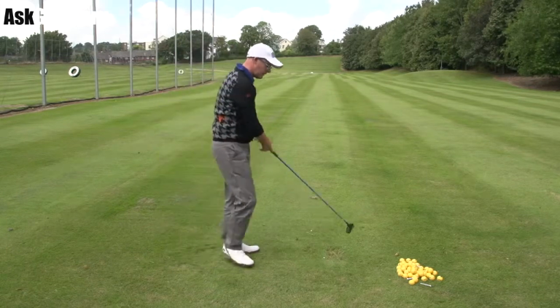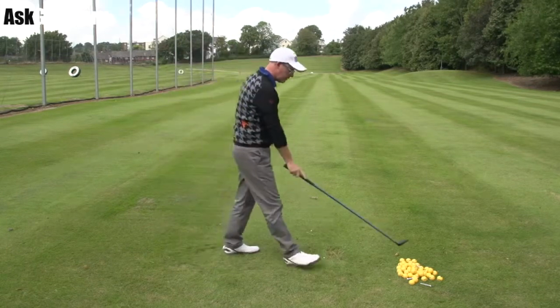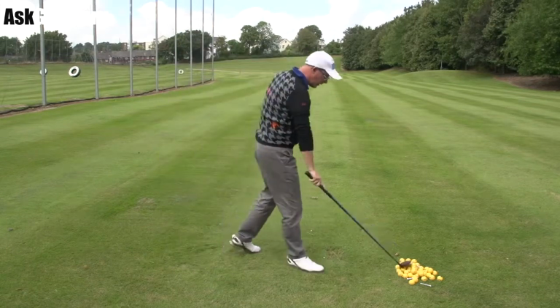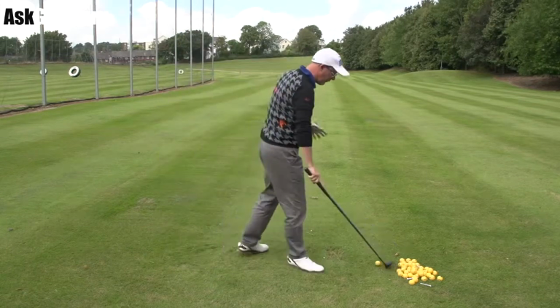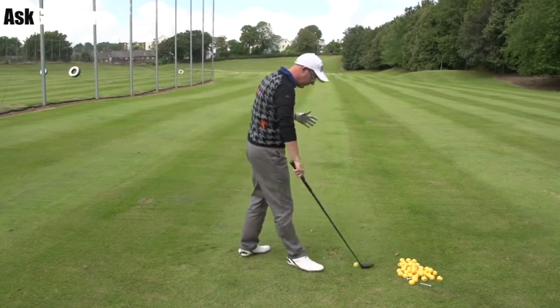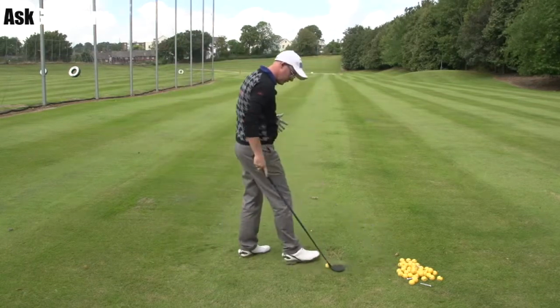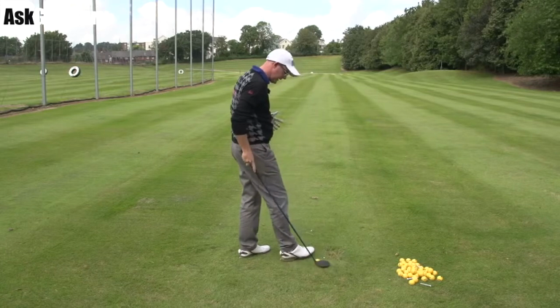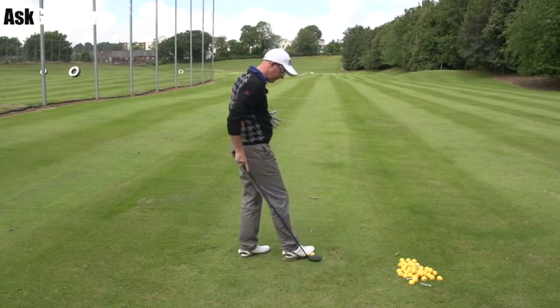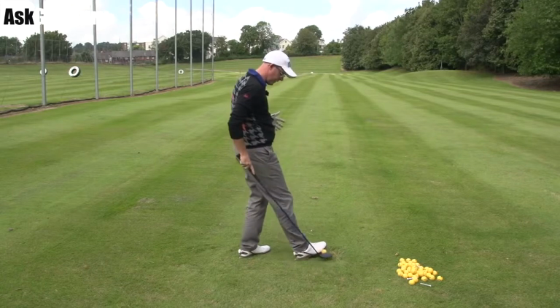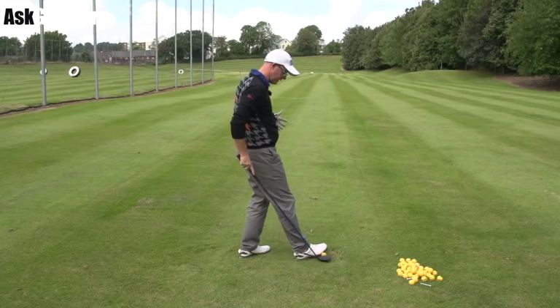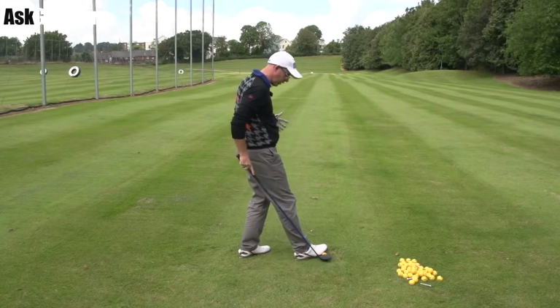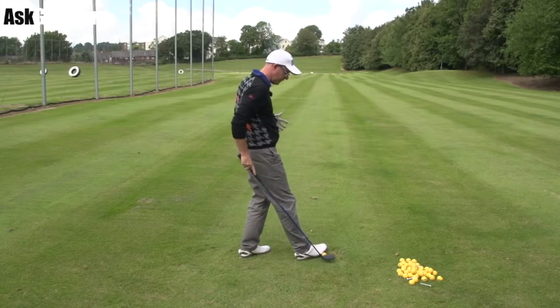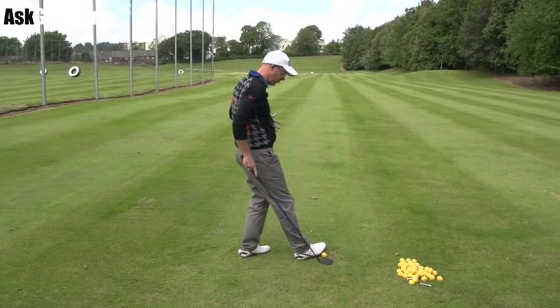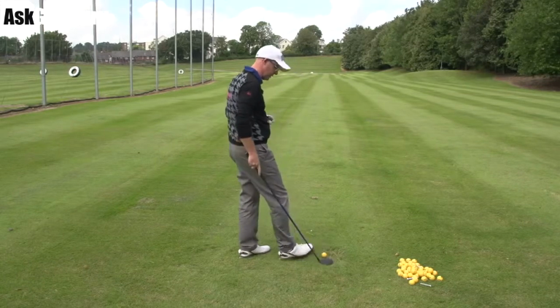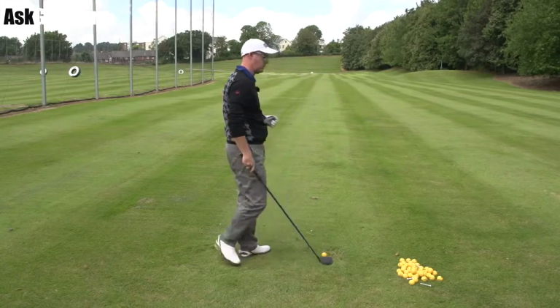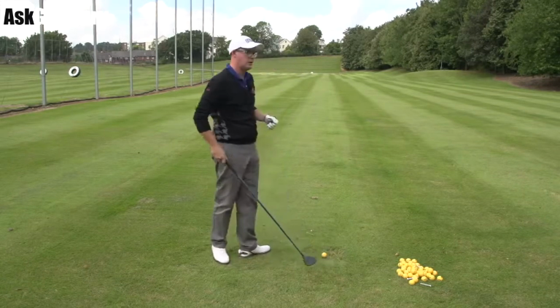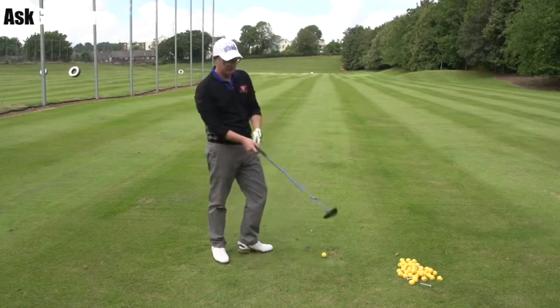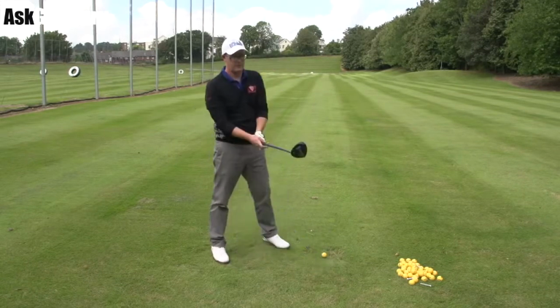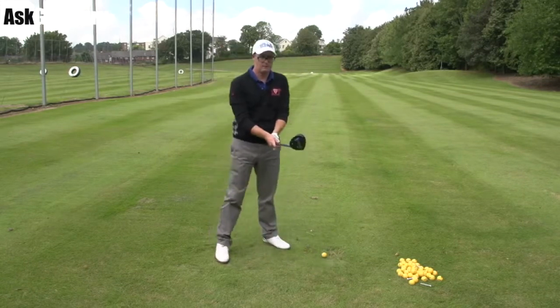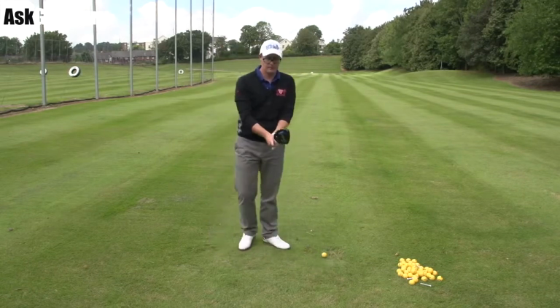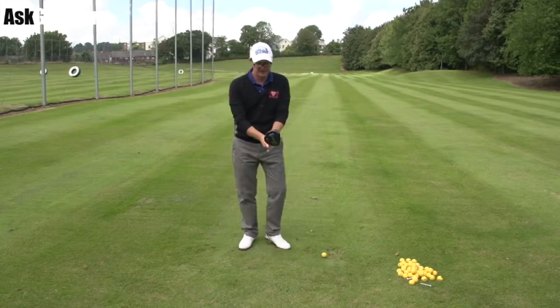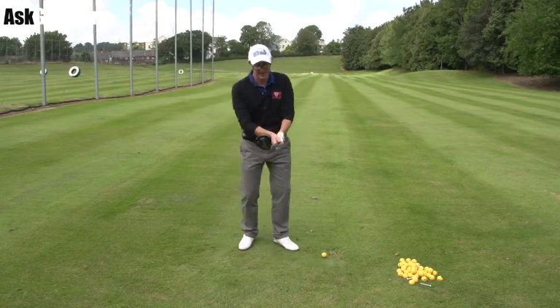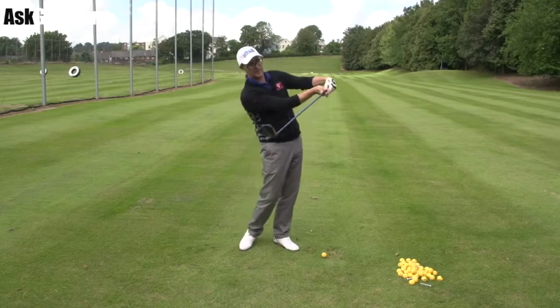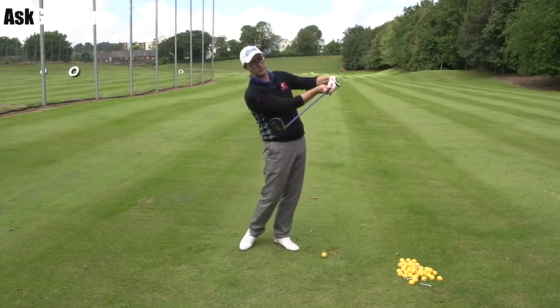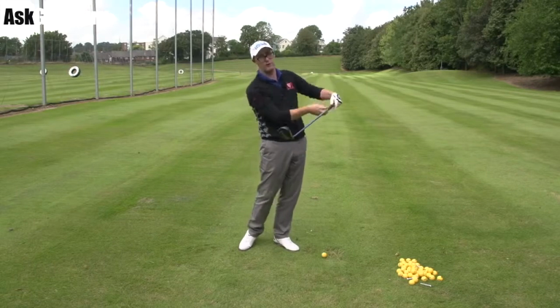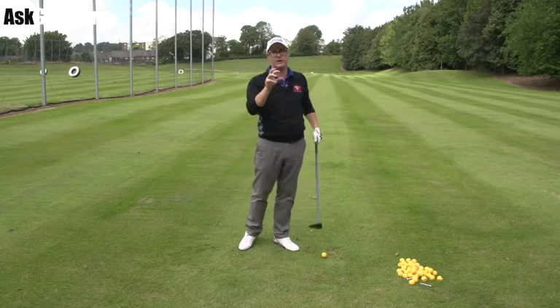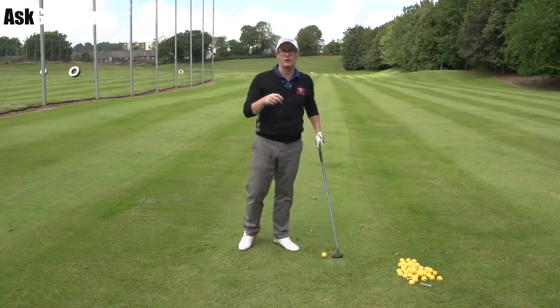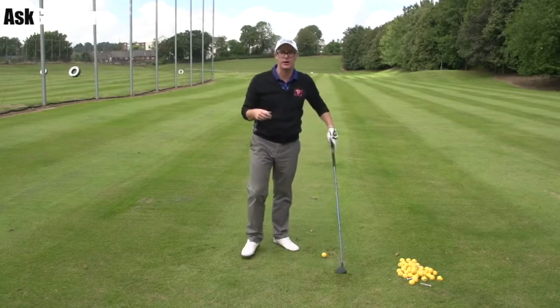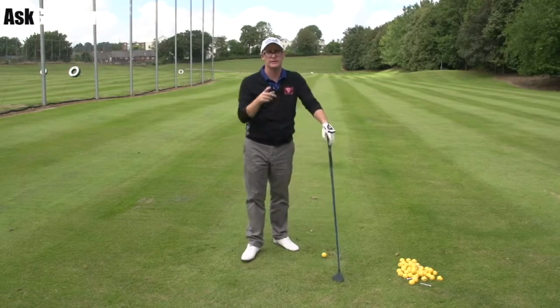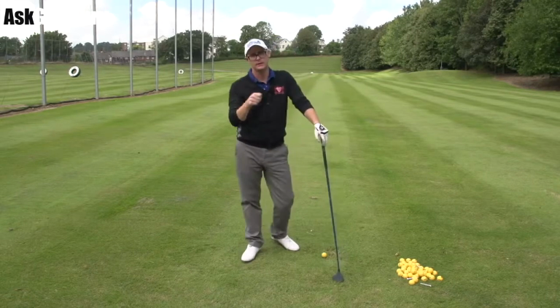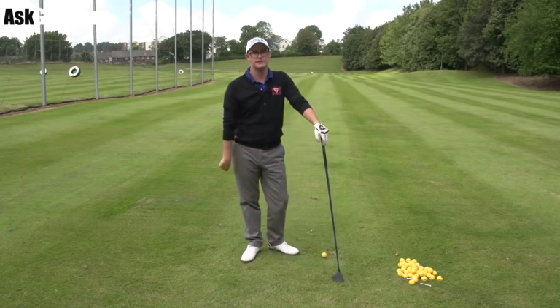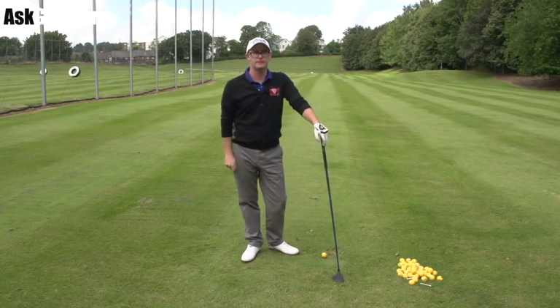We've done this one quite a lot before but you see it coming through a lot — it's a very common issue. Grip plus handle delivery and how they kind of unite. Let's get stuck in.